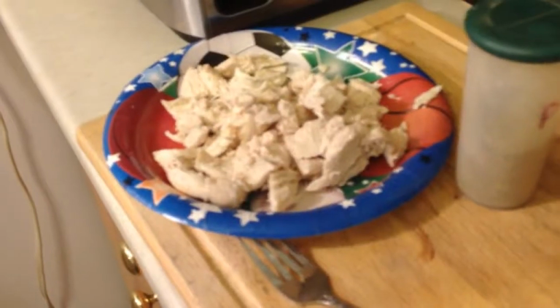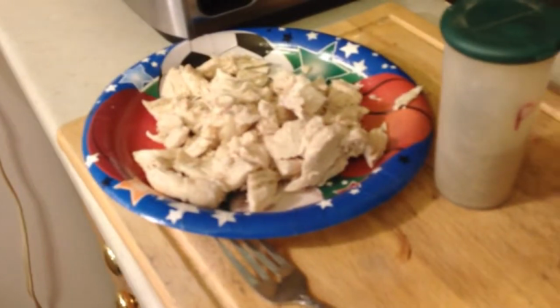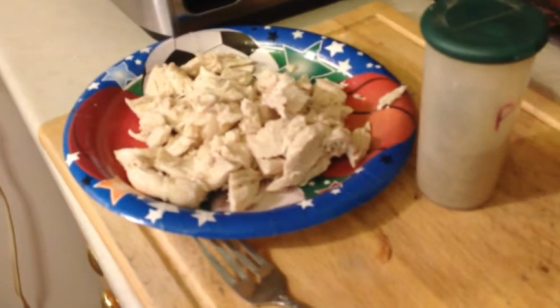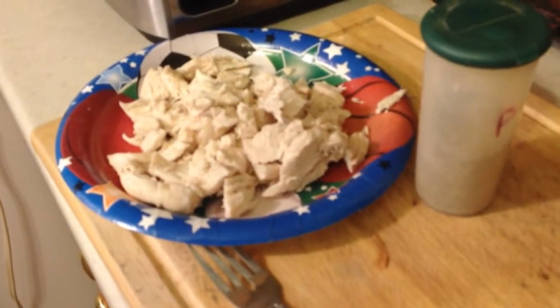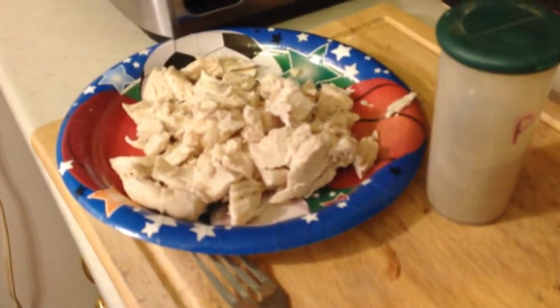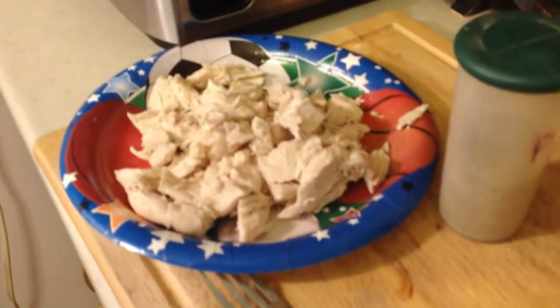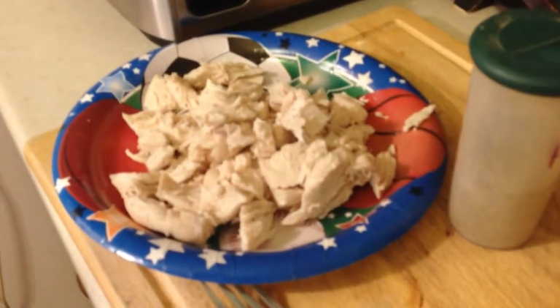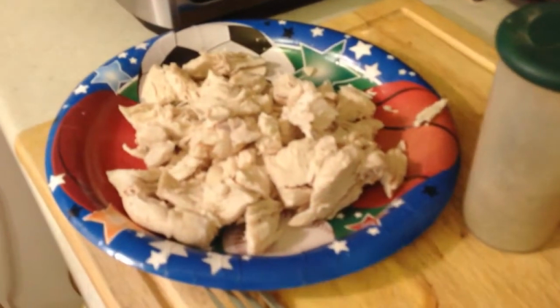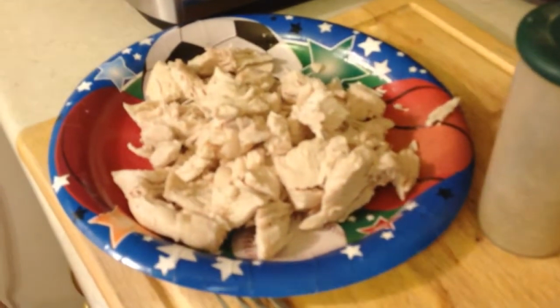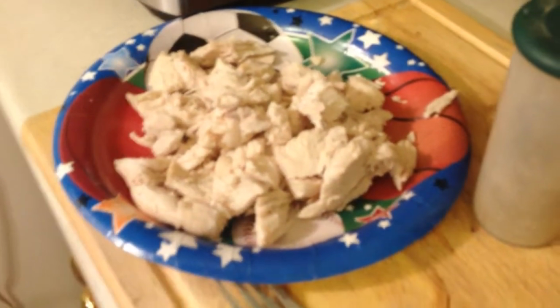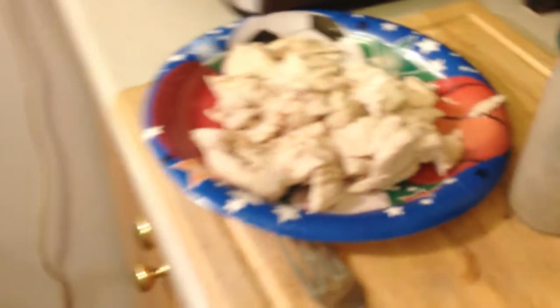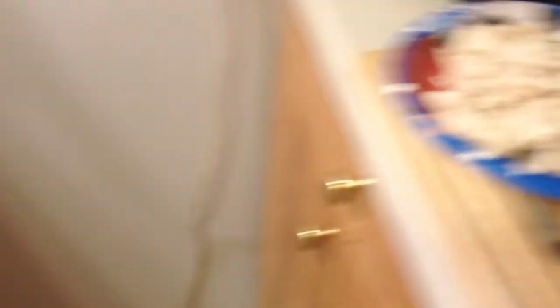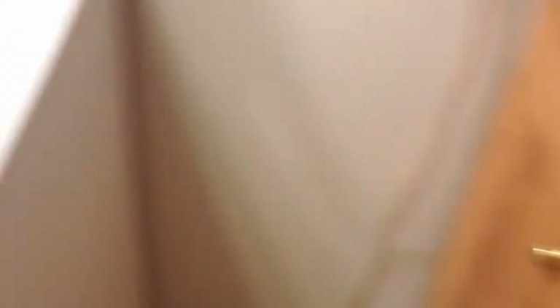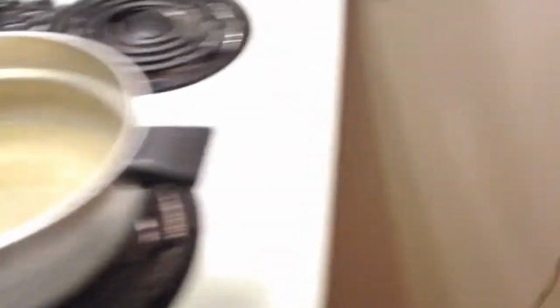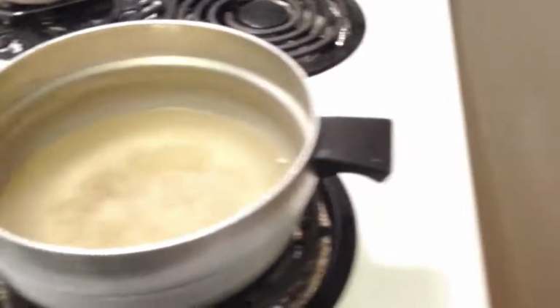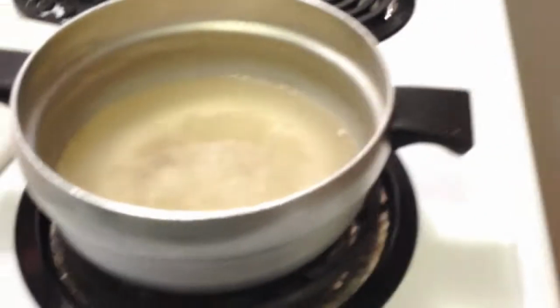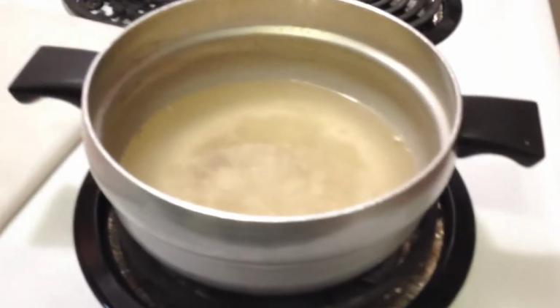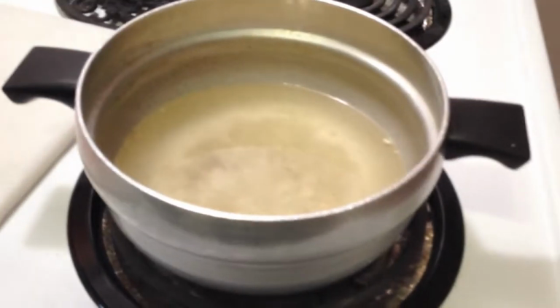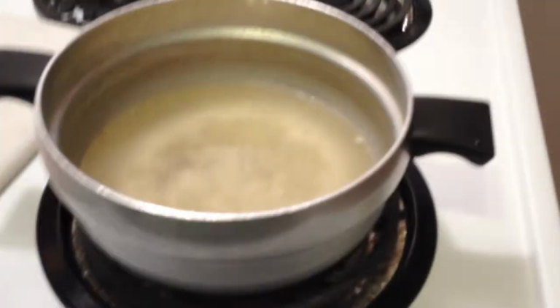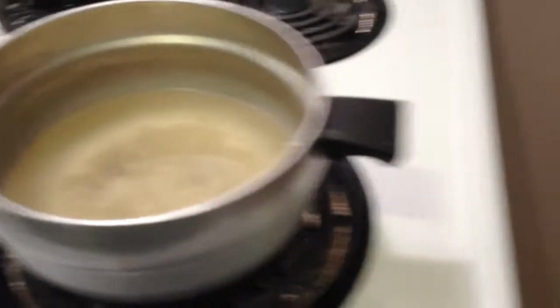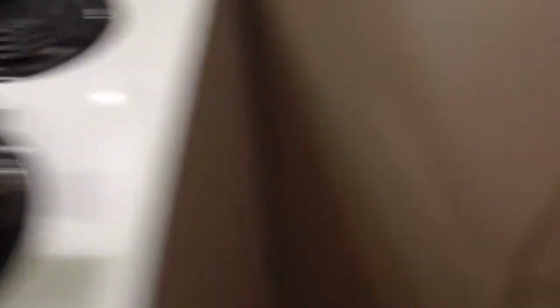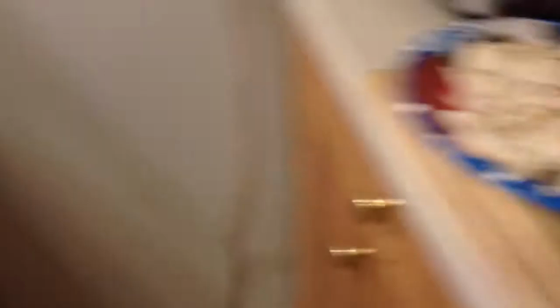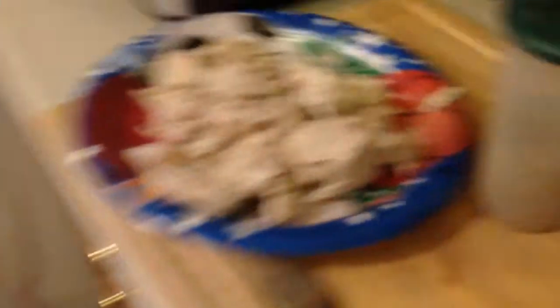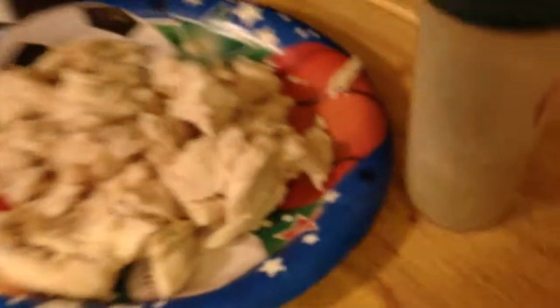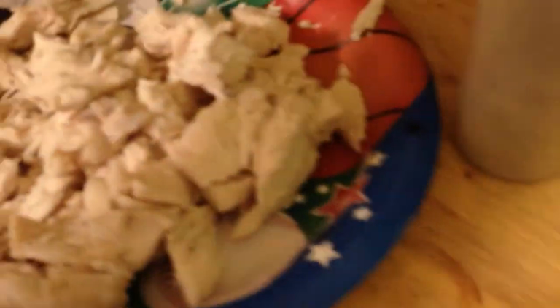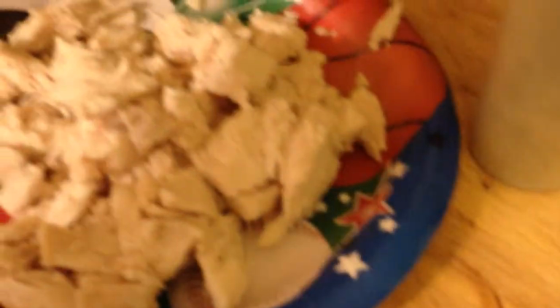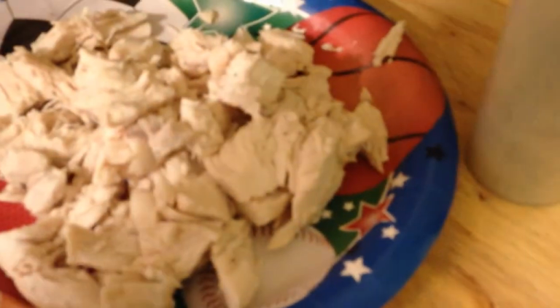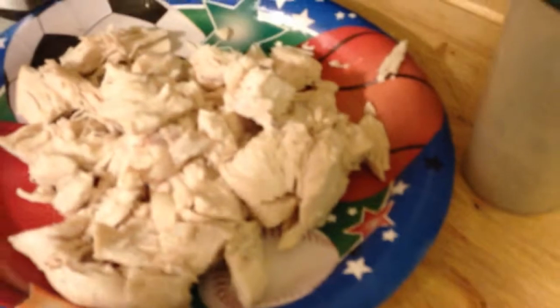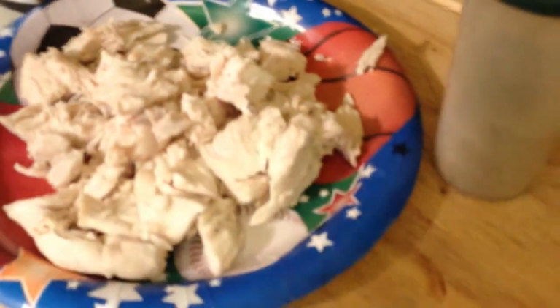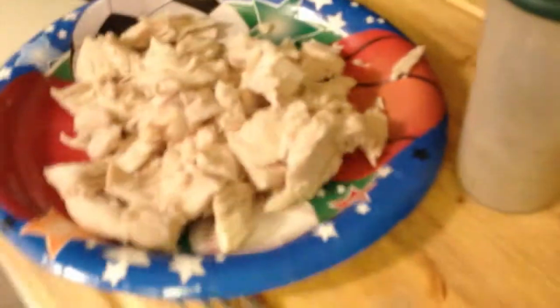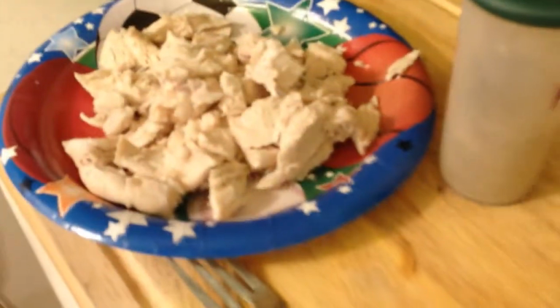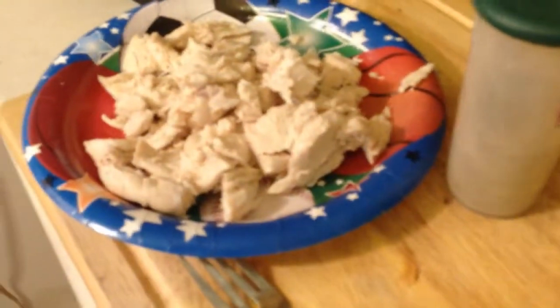What I did is I boiled two chicken breasts and I transferred it to a plate where I cut them in small cubes.